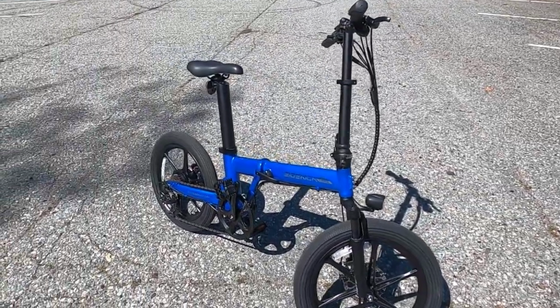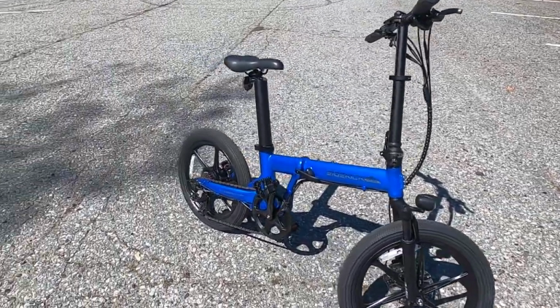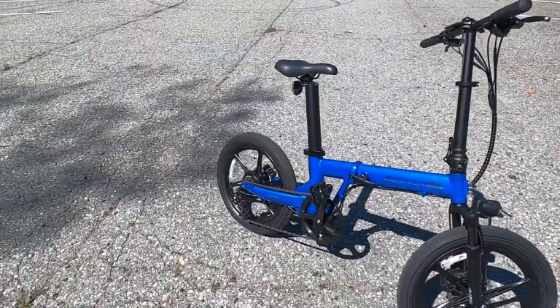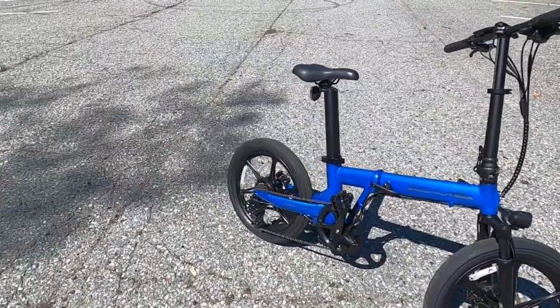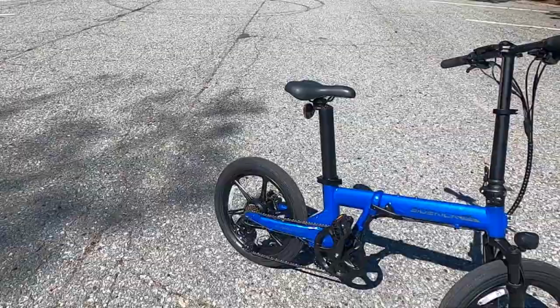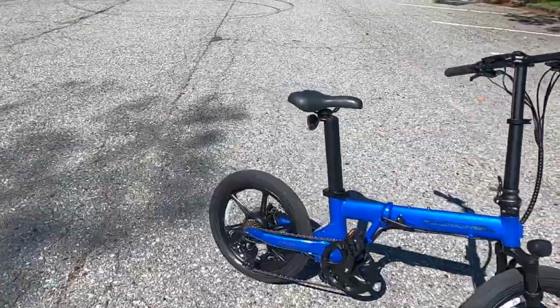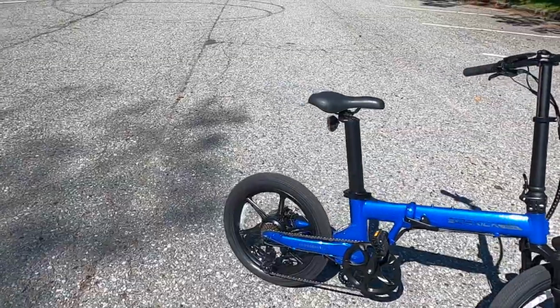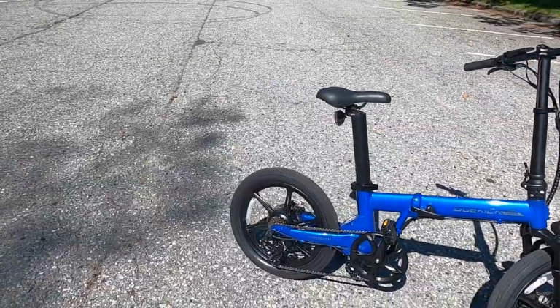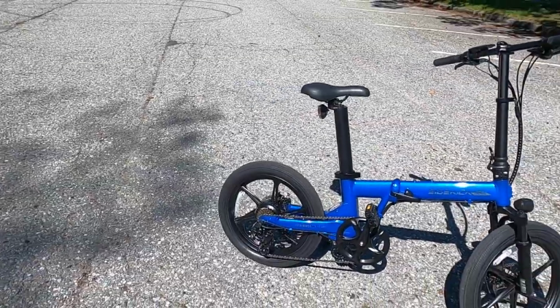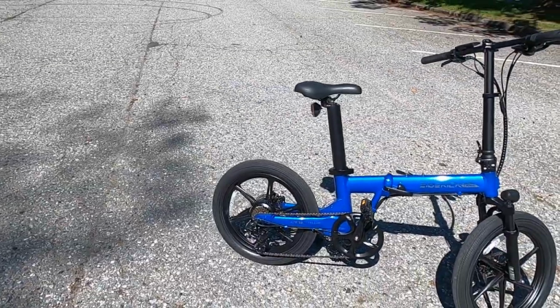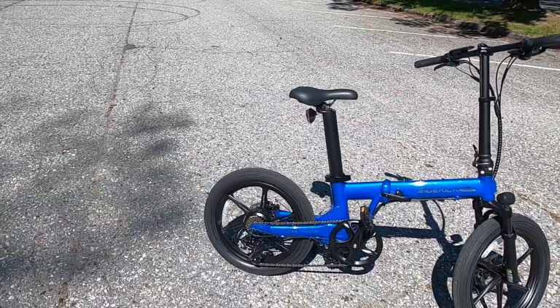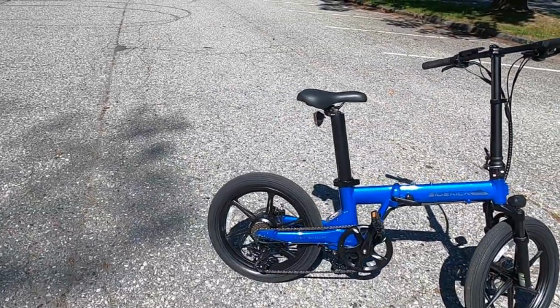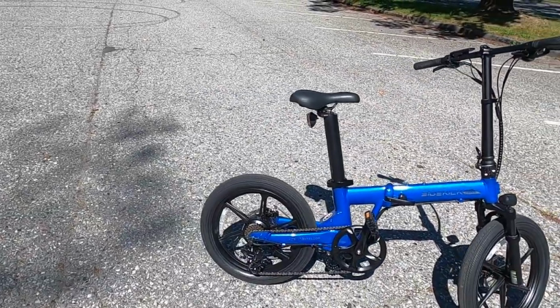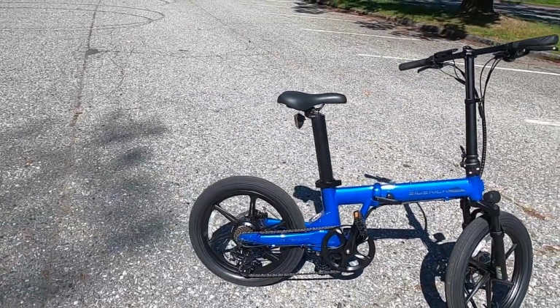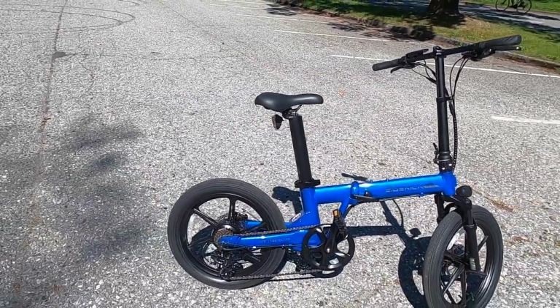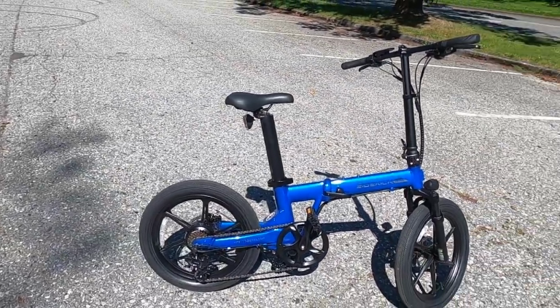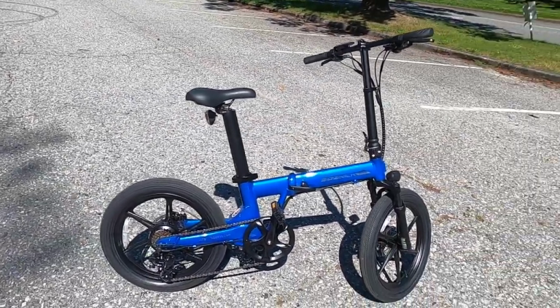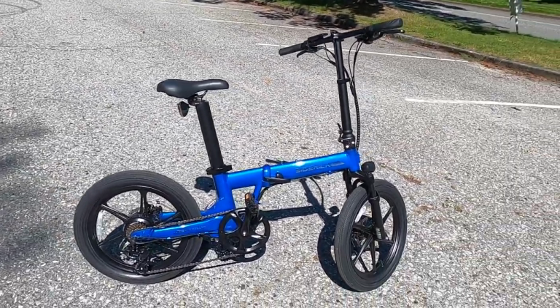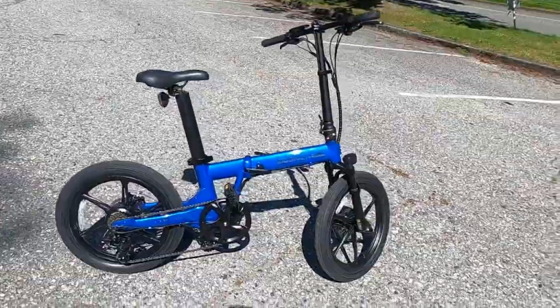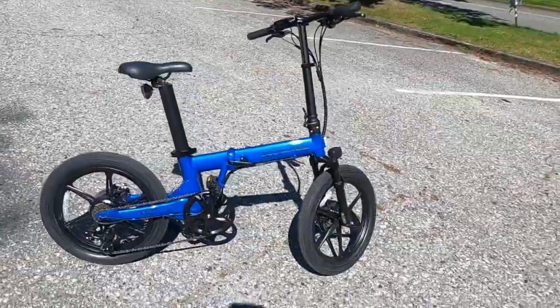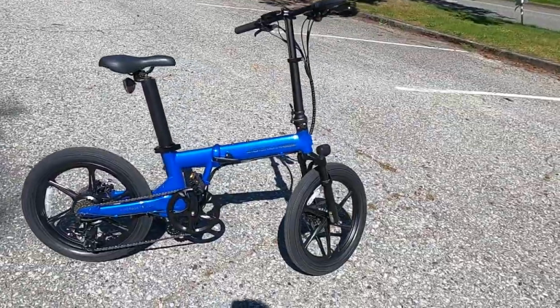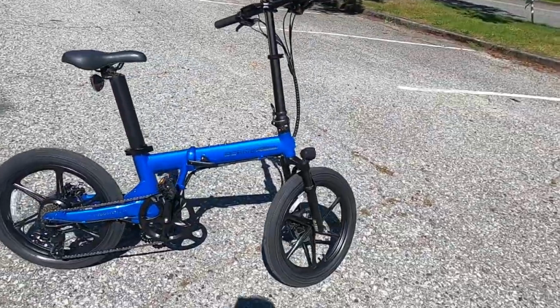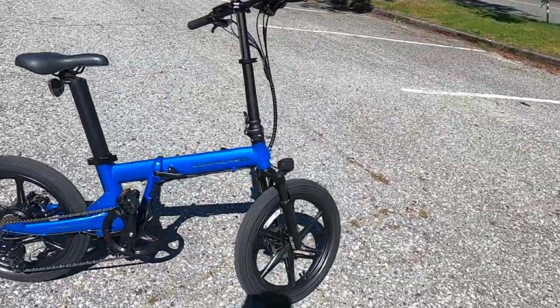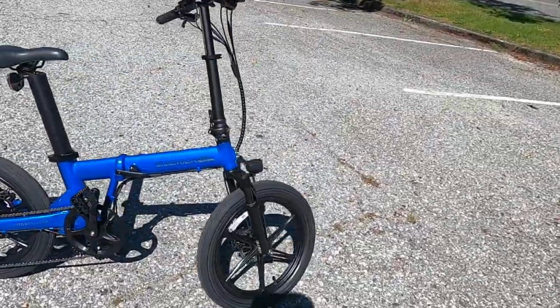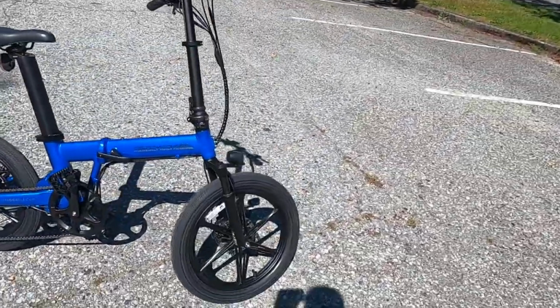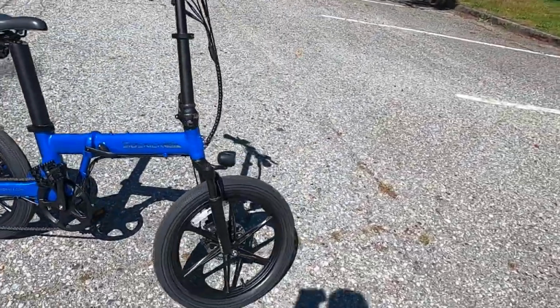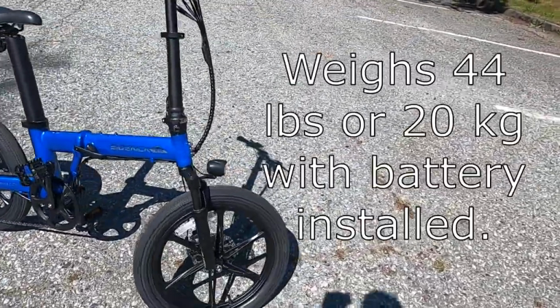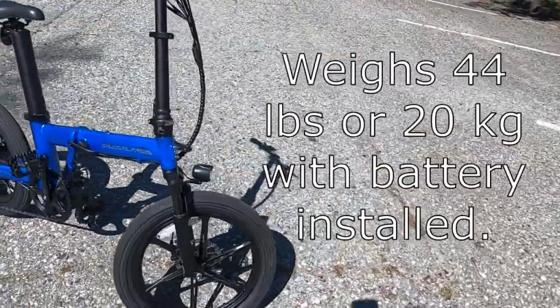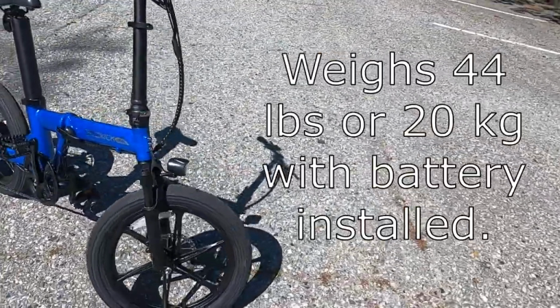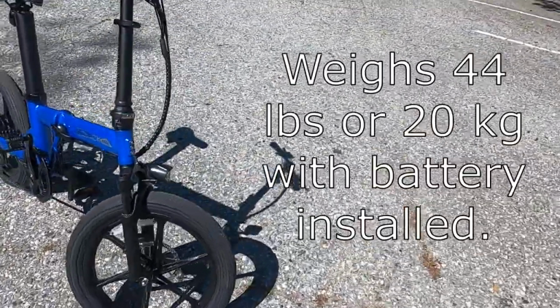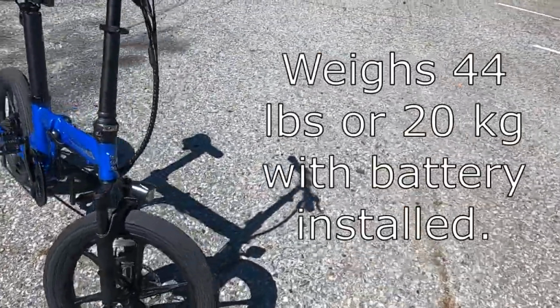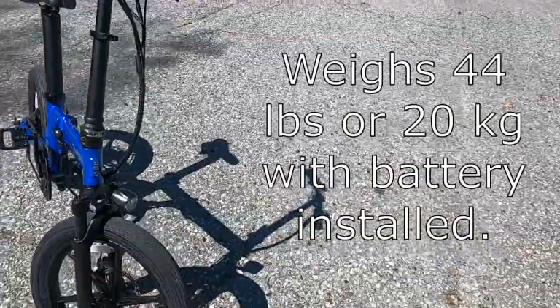Going on, it's not super different from the fat — it's pretty much all the same parts. It's the same easy-fold frame. This one comes in blue; it also comes in black, white, and red, and it's just an aluminum alloy frame just like the last one and folds up in just a few seconds.